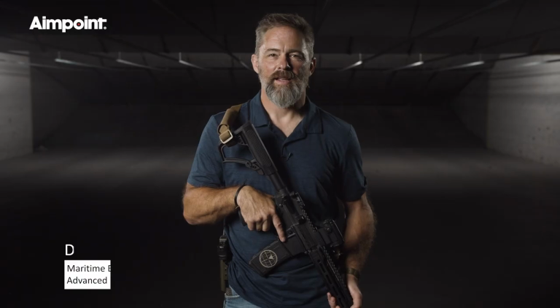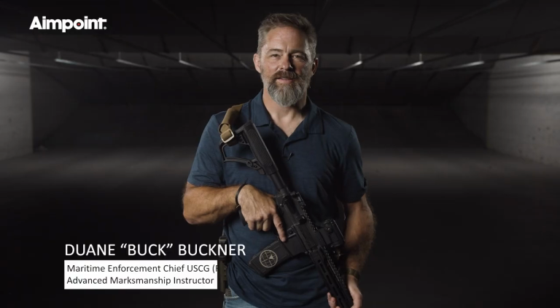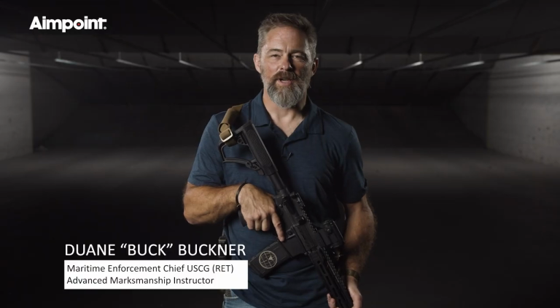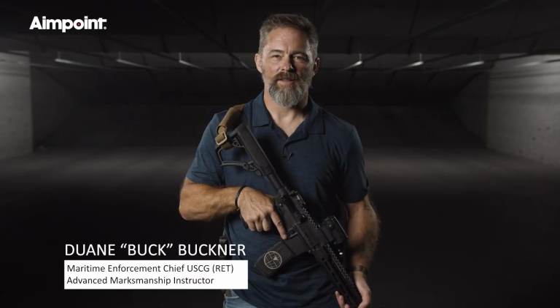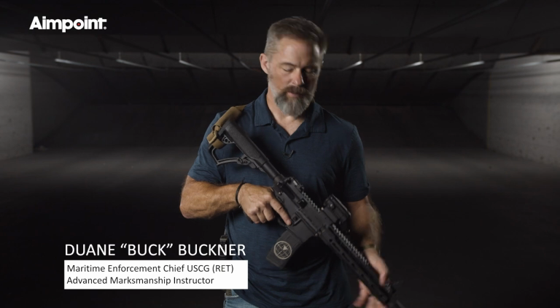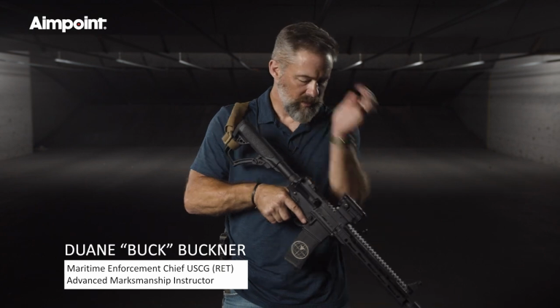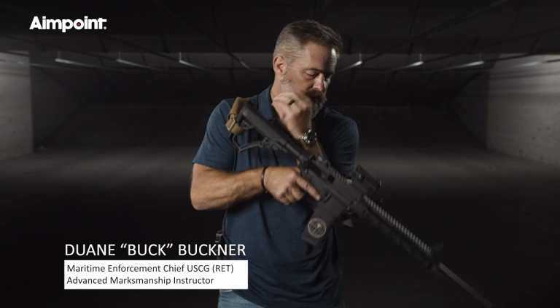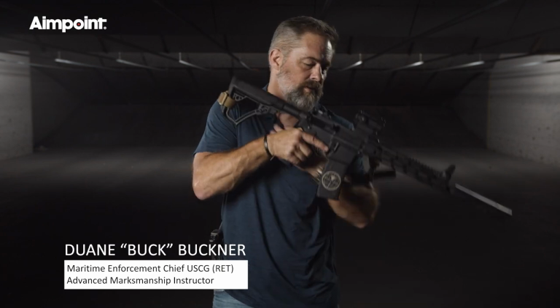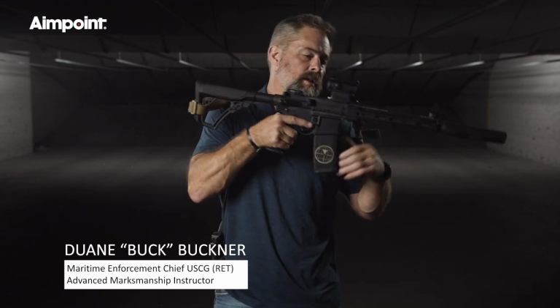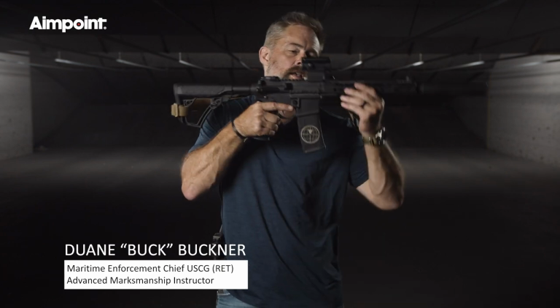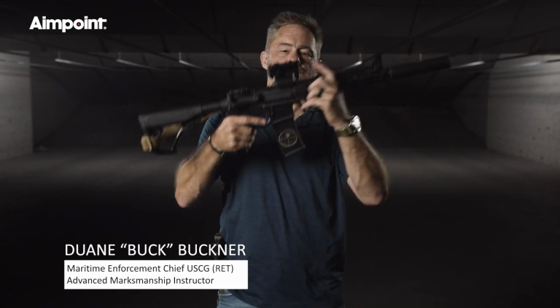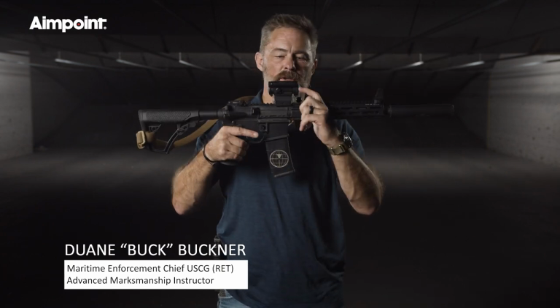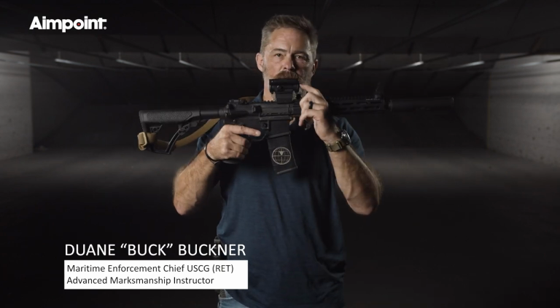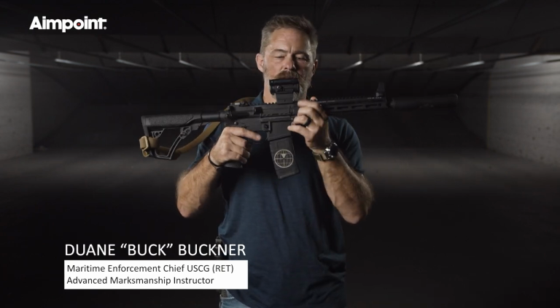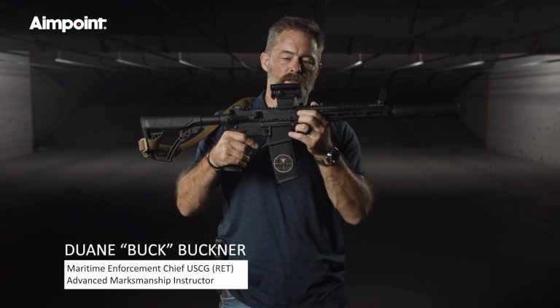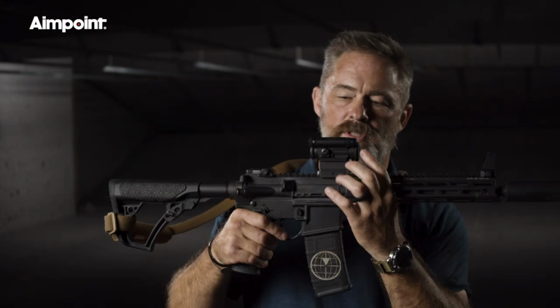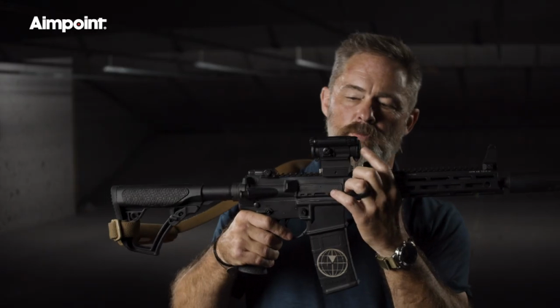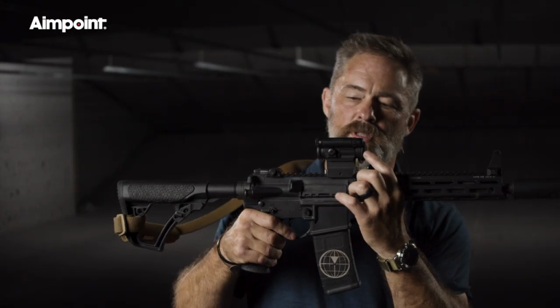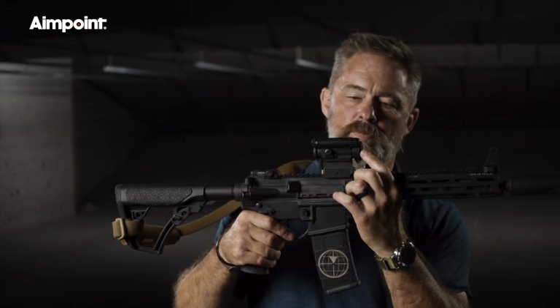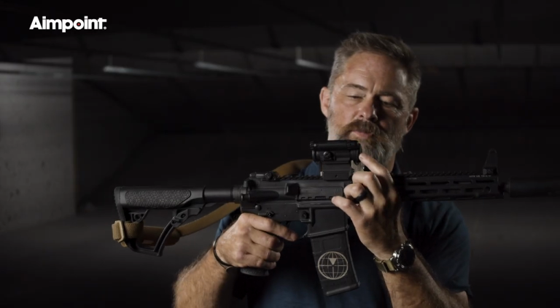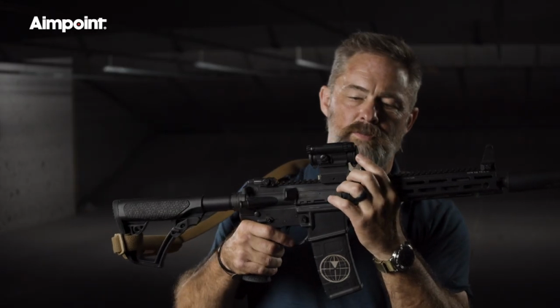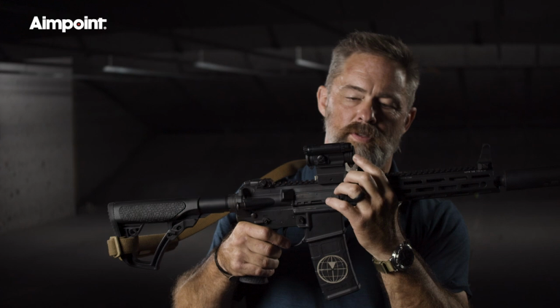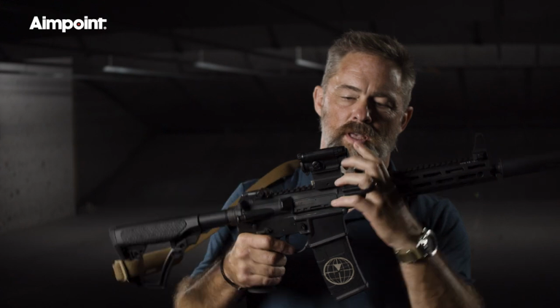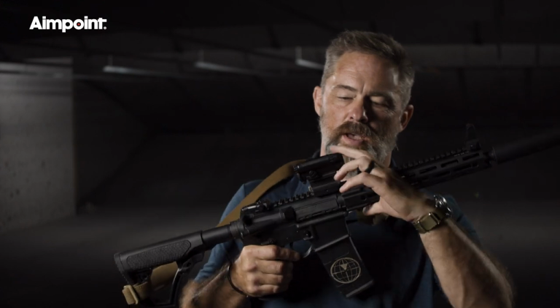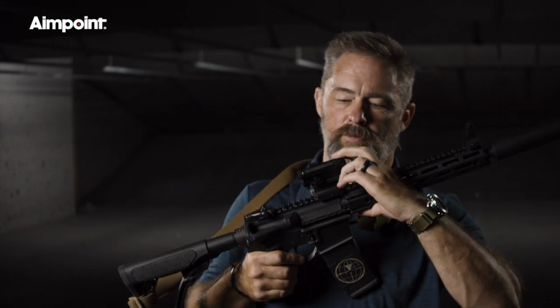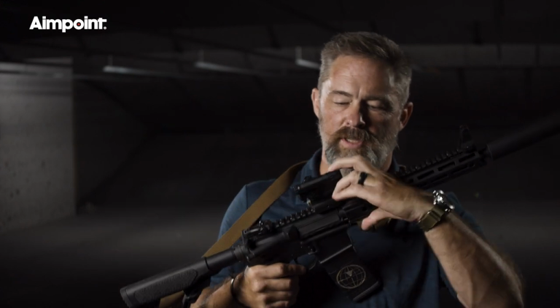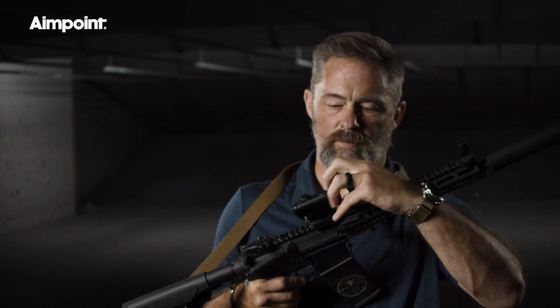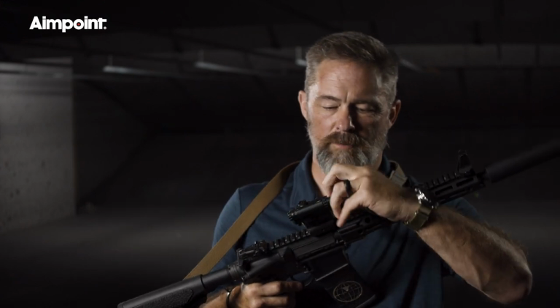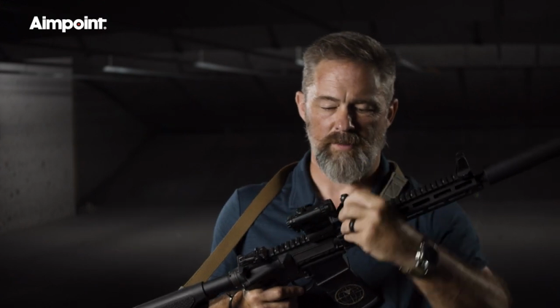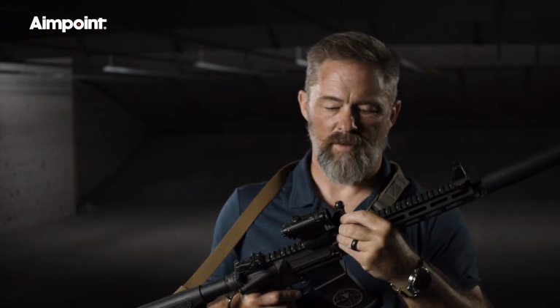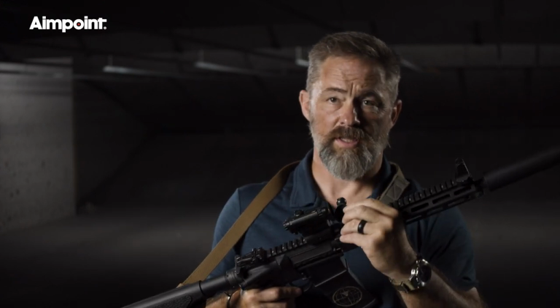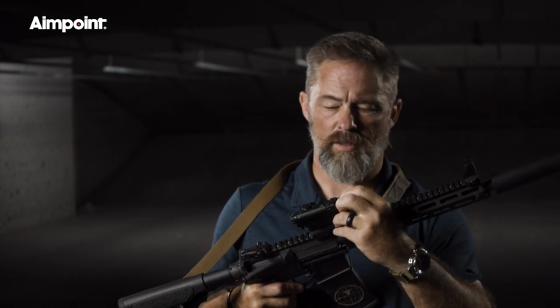Hi, this is Buck and I'm here today to talk to you about an occluded optic. This is an Aimpoint Comp M5 and the front lens cover — the objective lens cover — is solid.